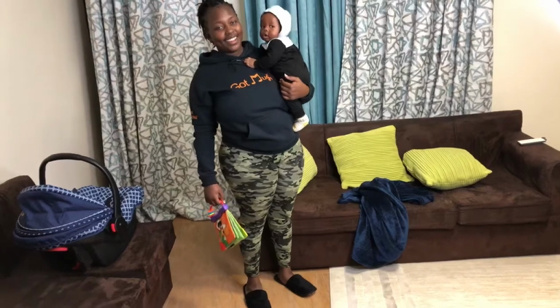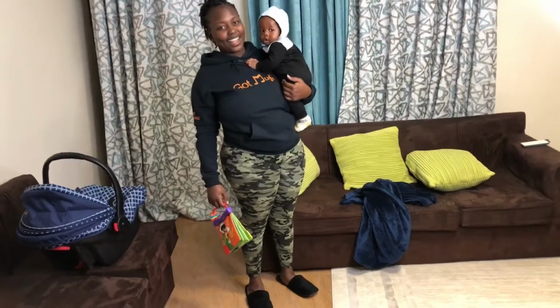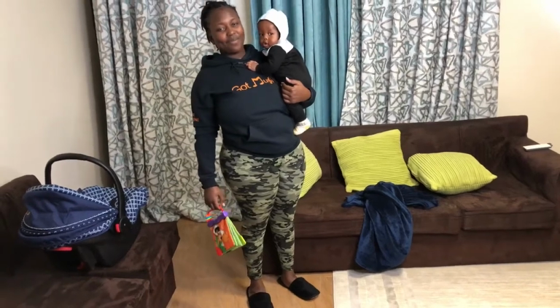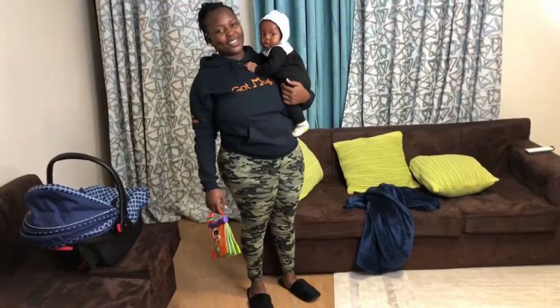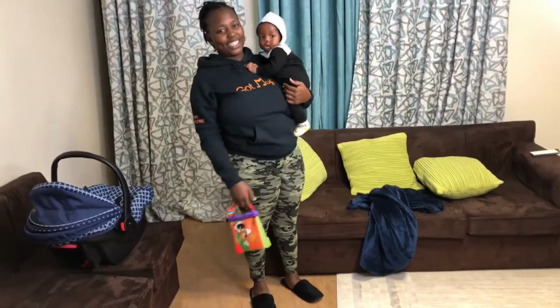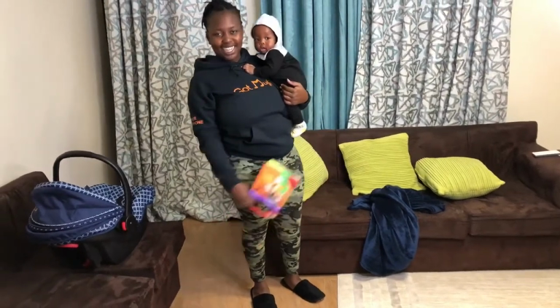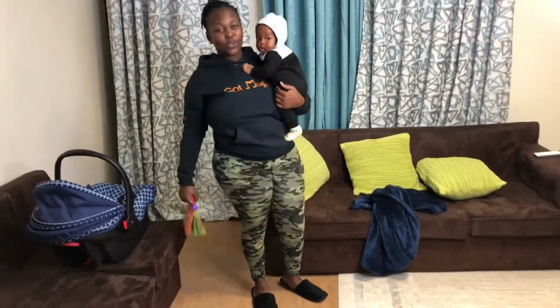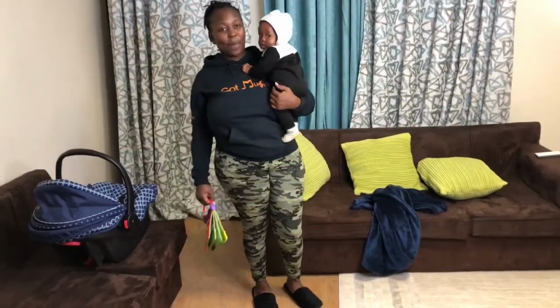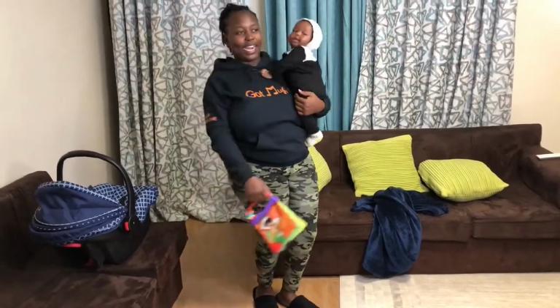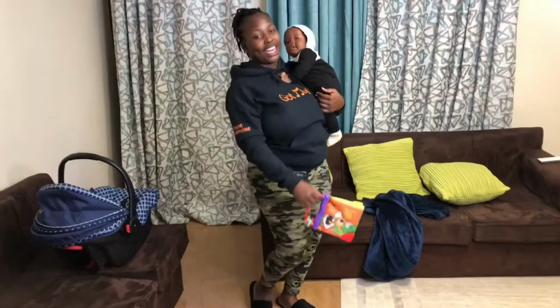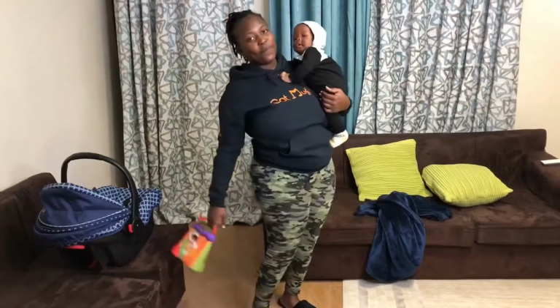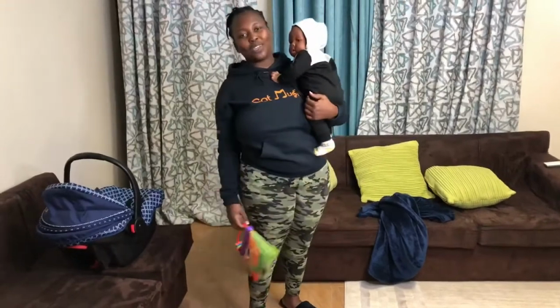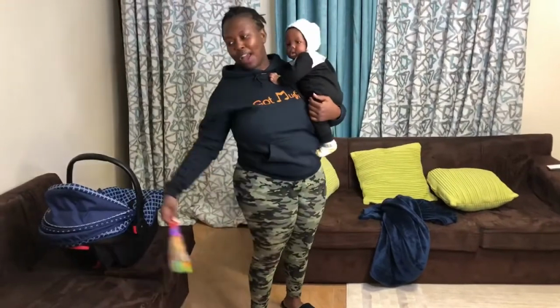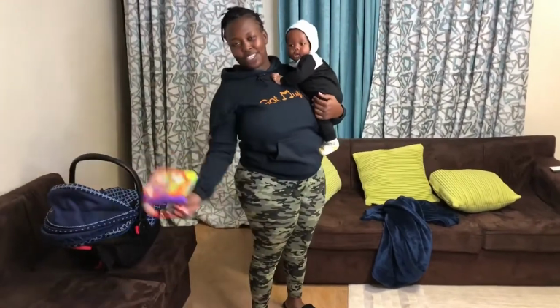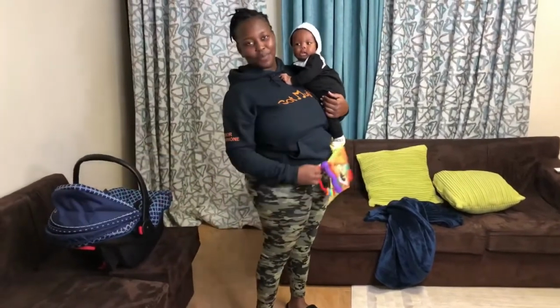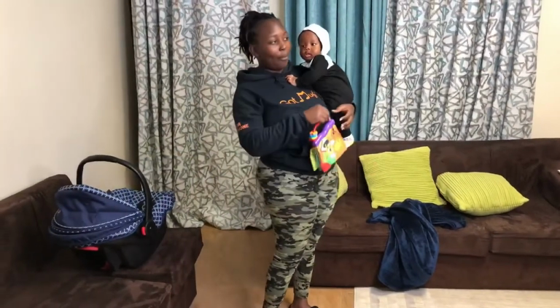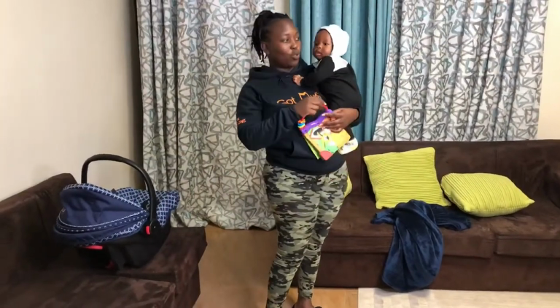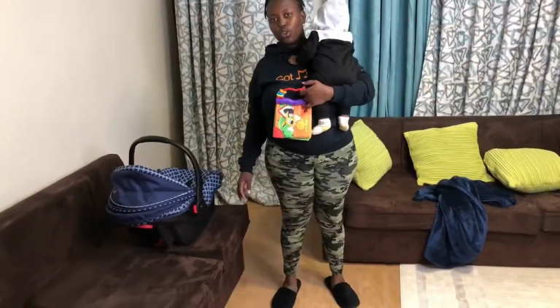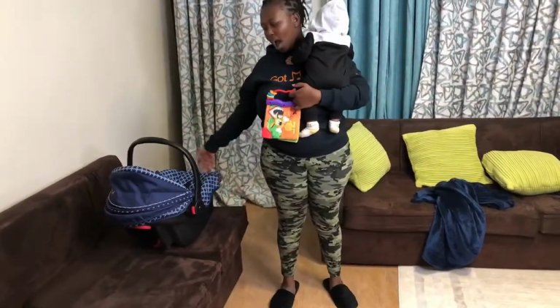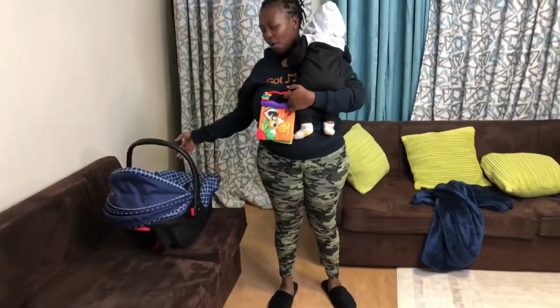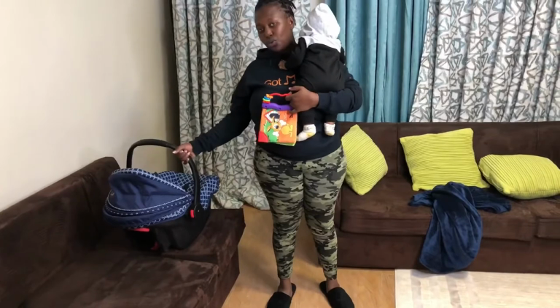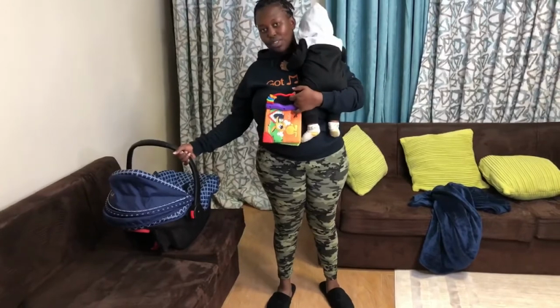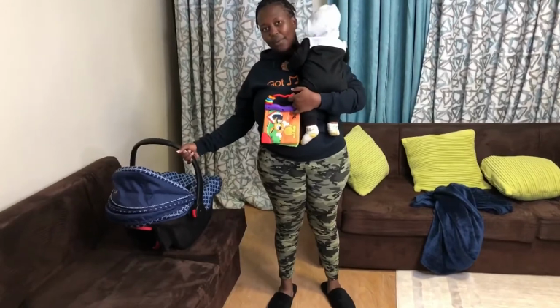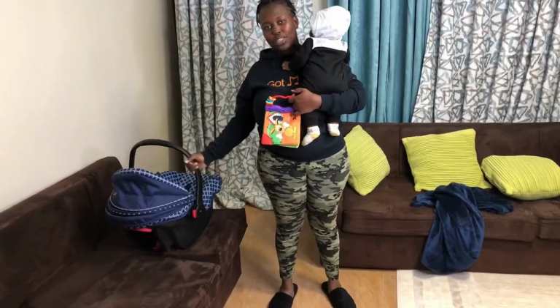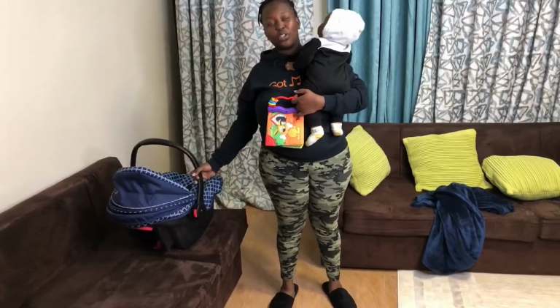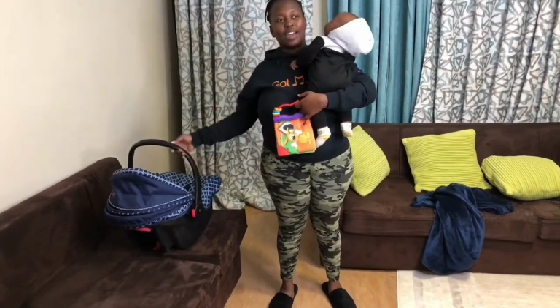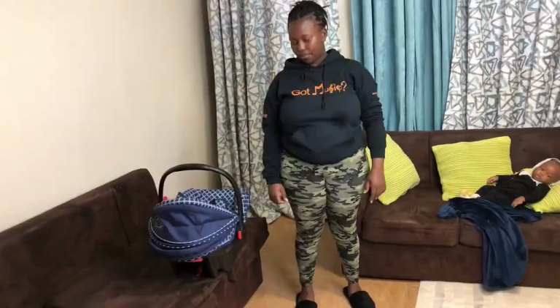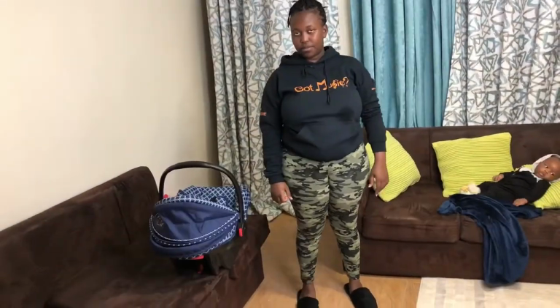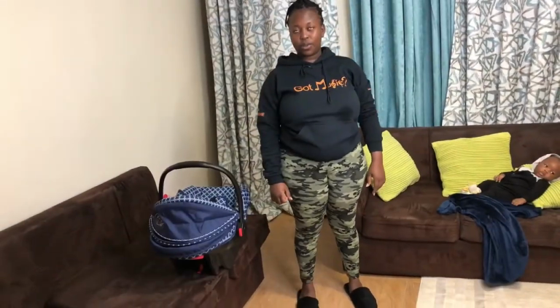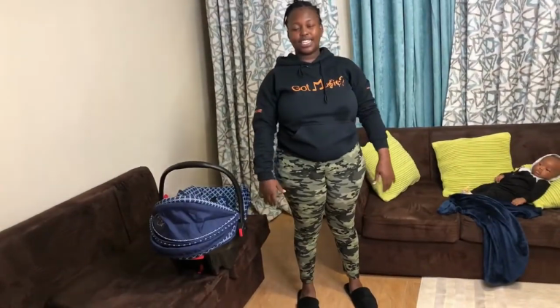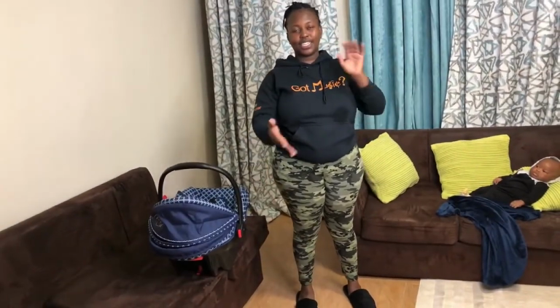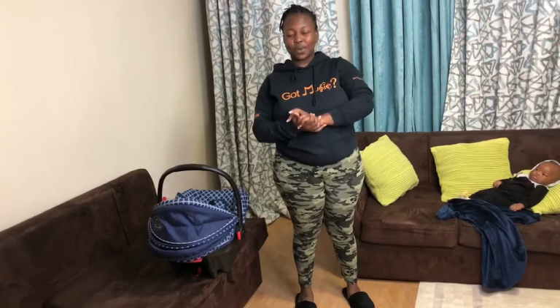Hello guys, welcome back to our channel. Today we are back with another awesome video. I'm going to show you how to use a baby carrier the correct way of carrying it. So let's get right into it.